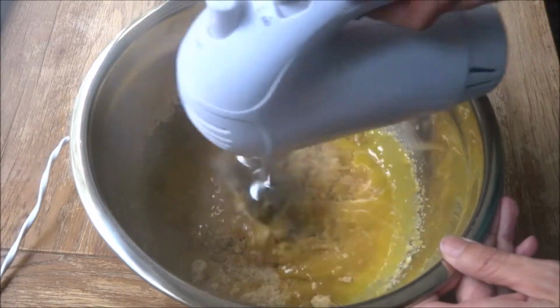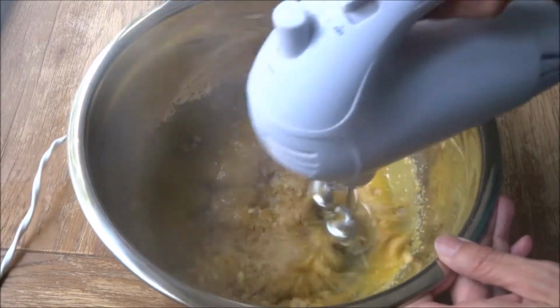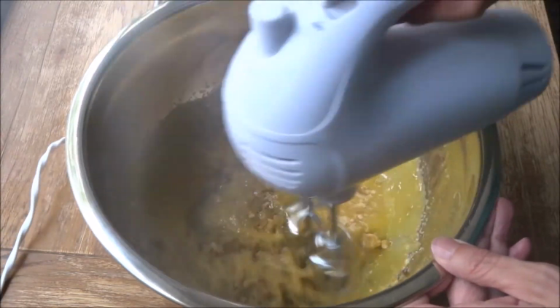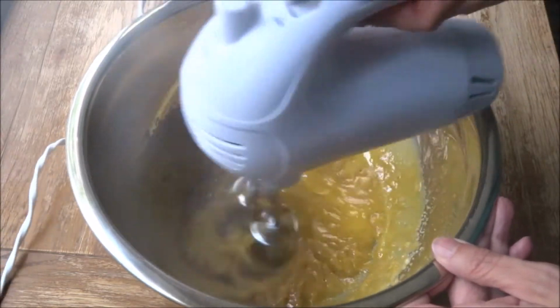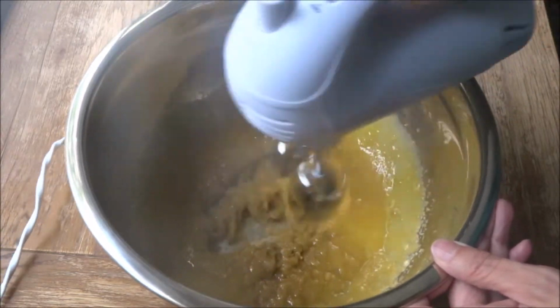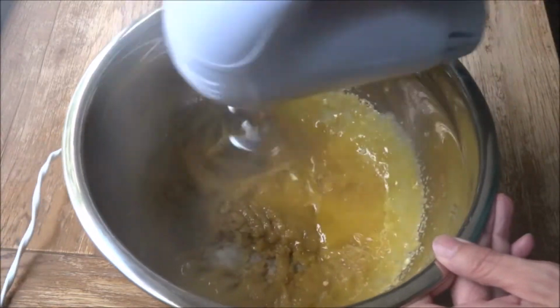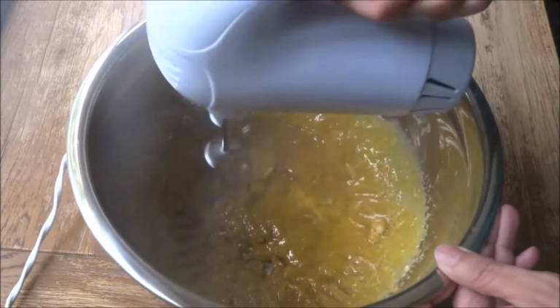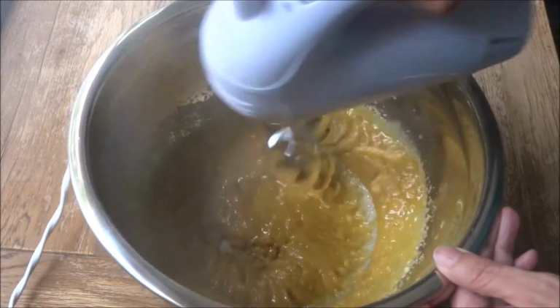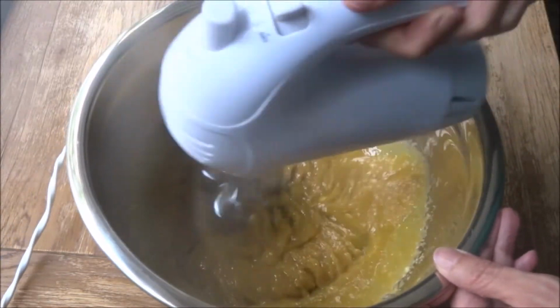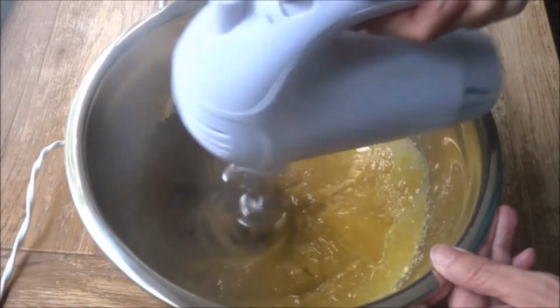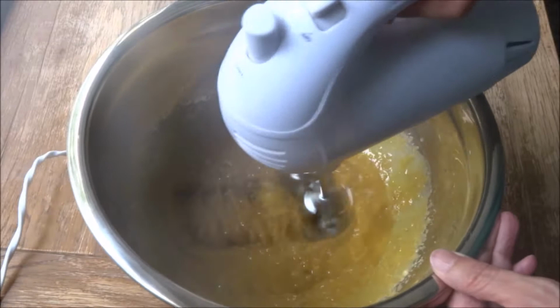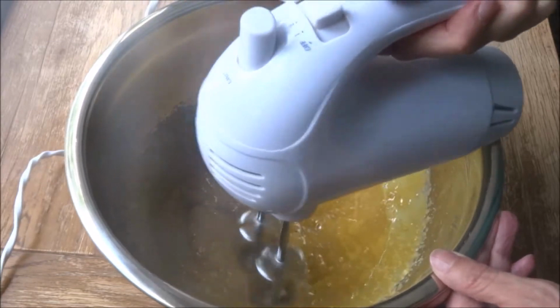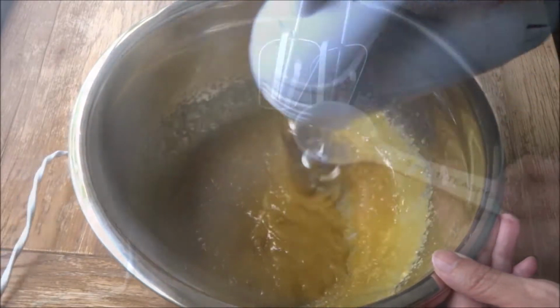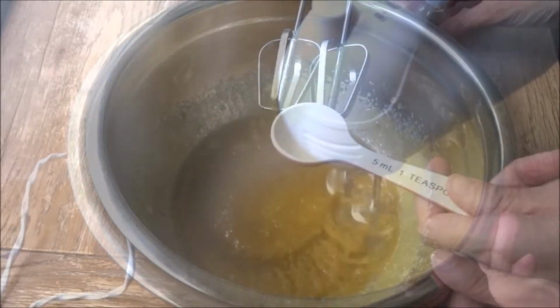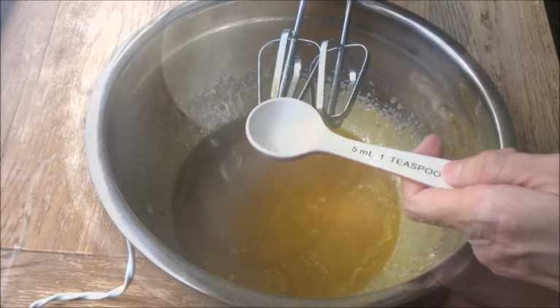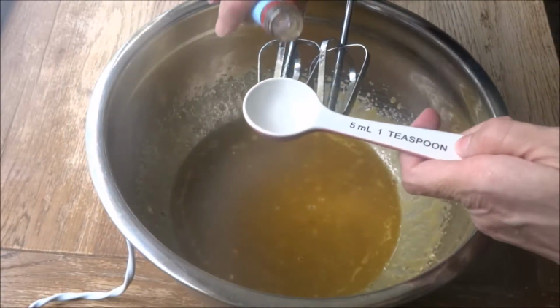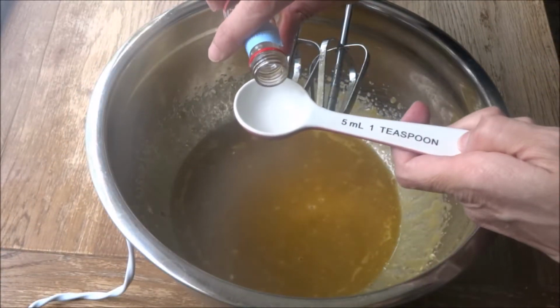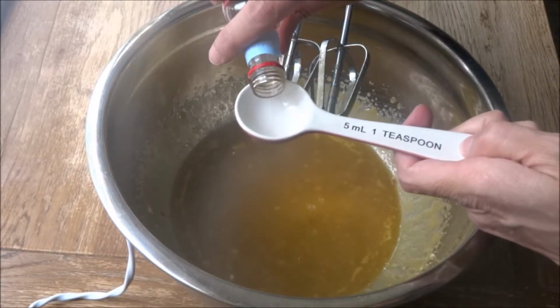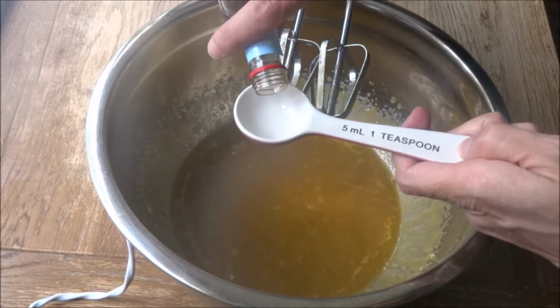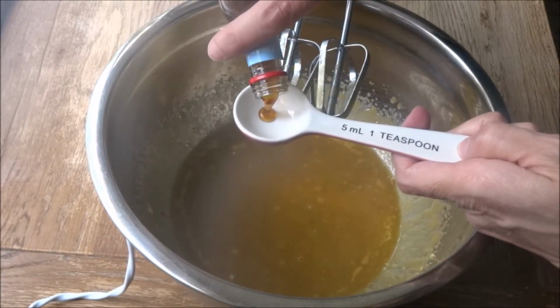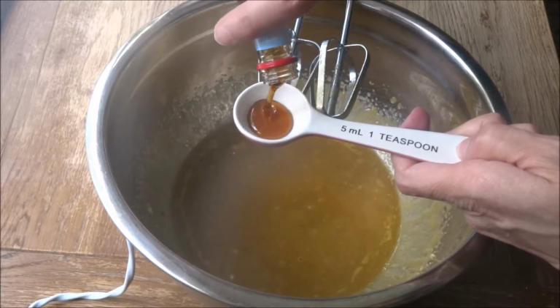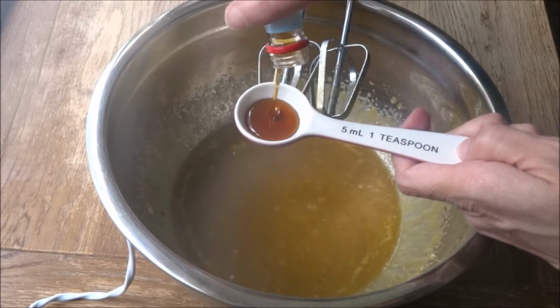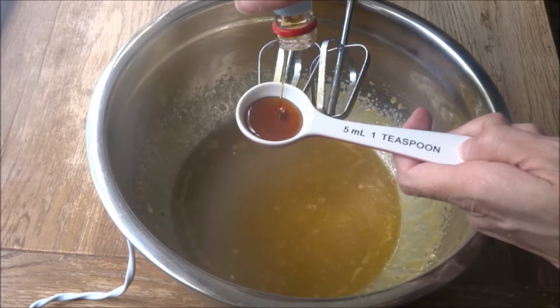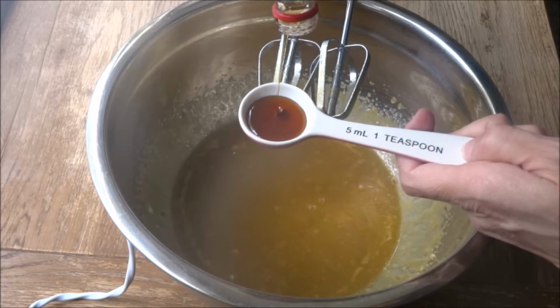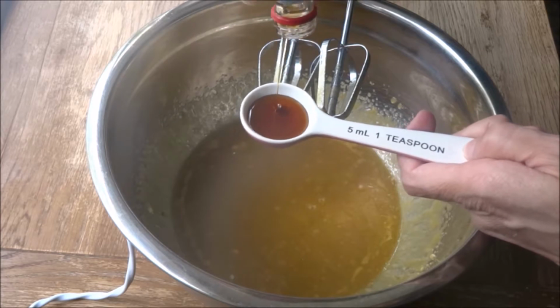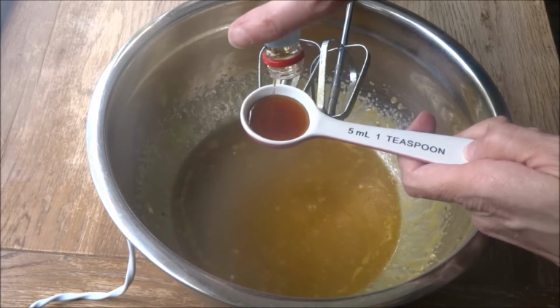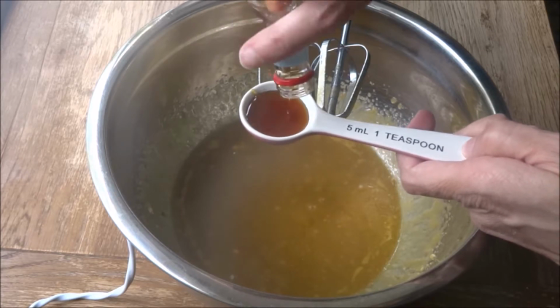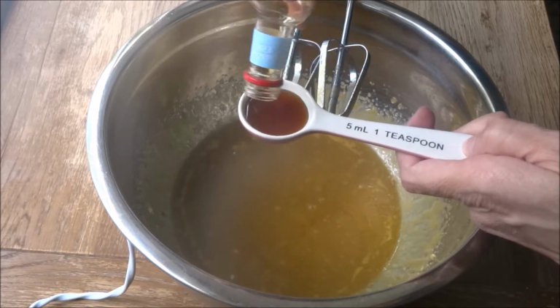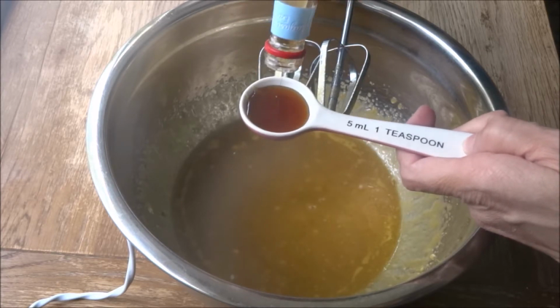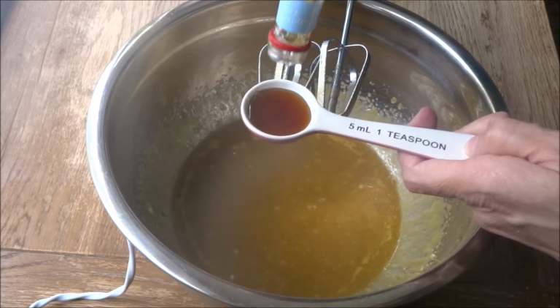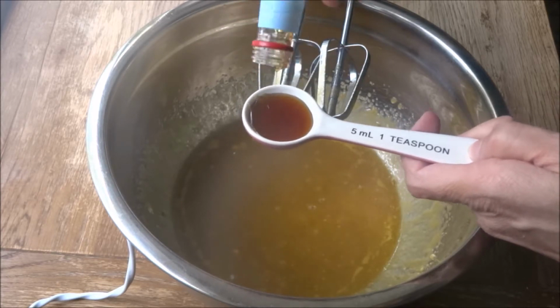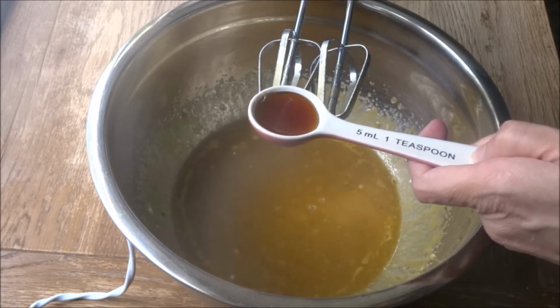Whisk away and follow this up with one teaspoon of vanilla extract. You can add a little bit more if you wish to have a little bit more flavor, but that's plenty for me. Mix that in.